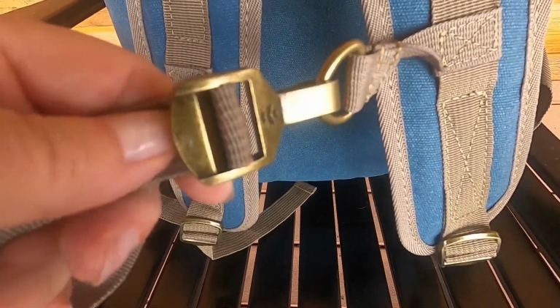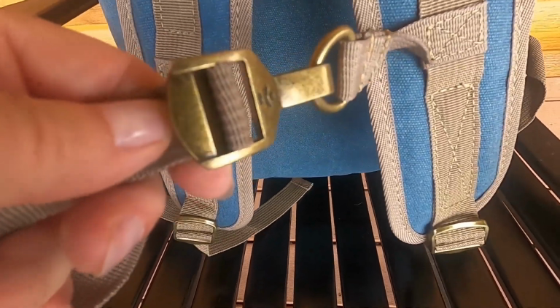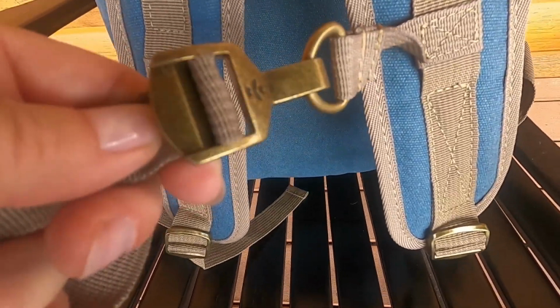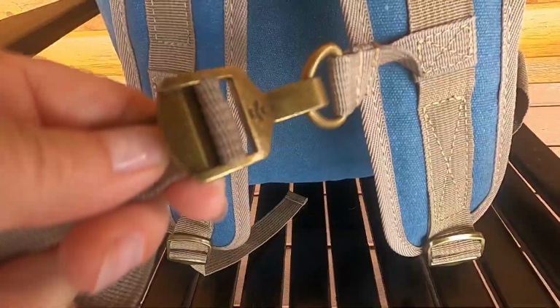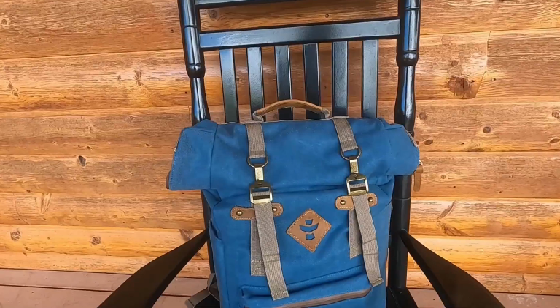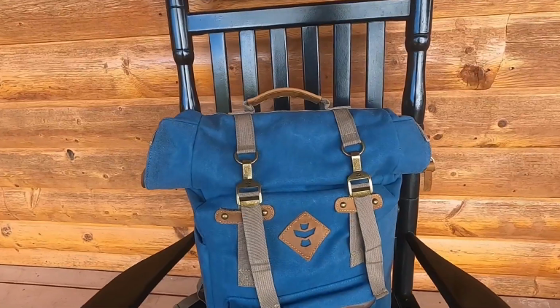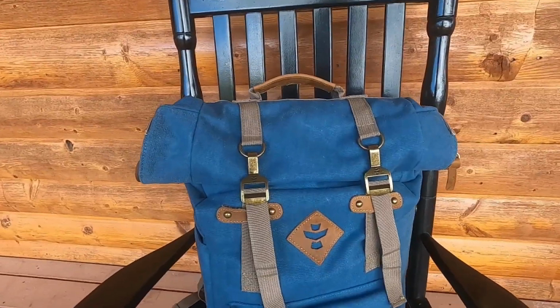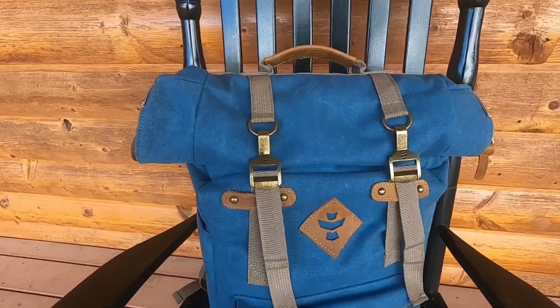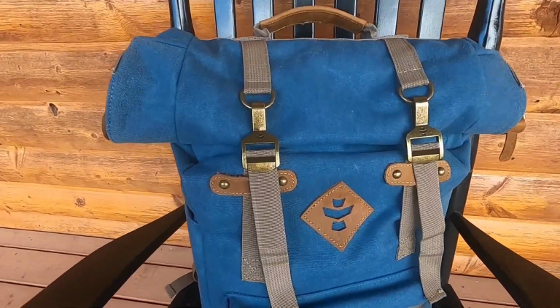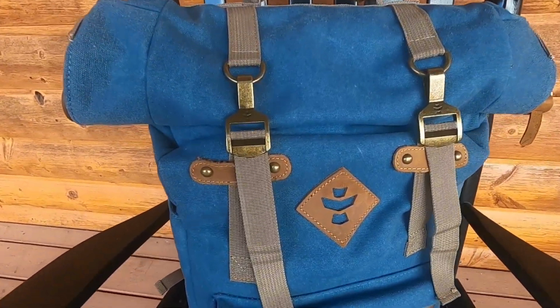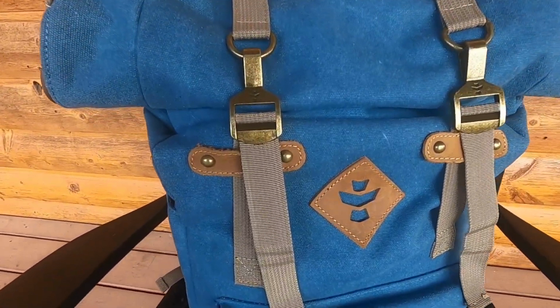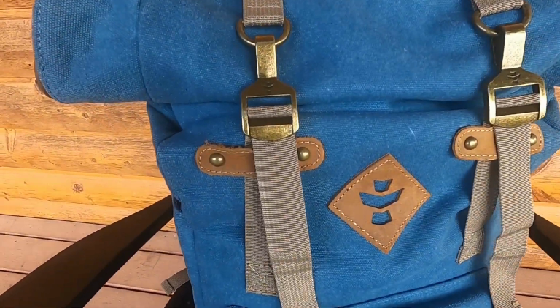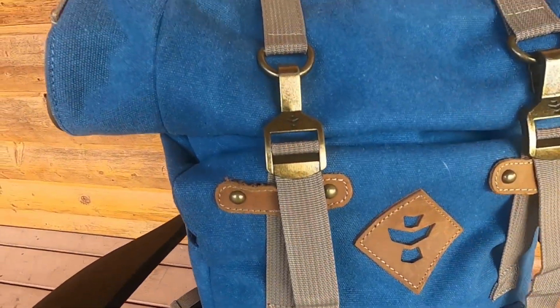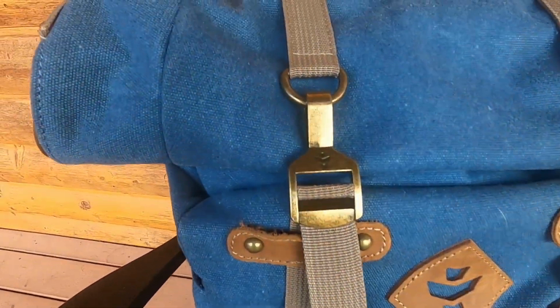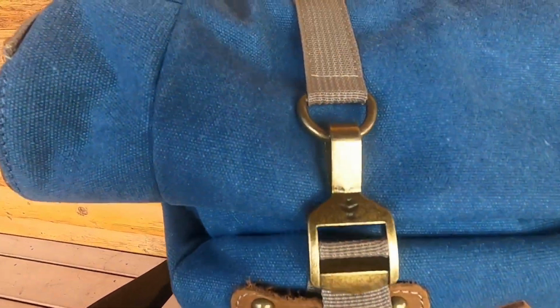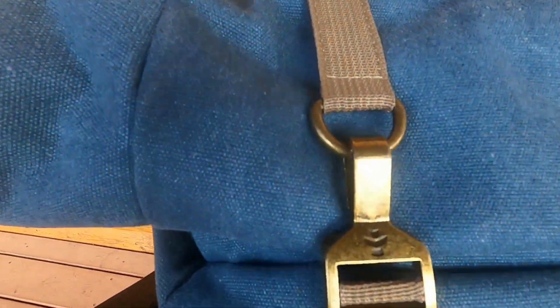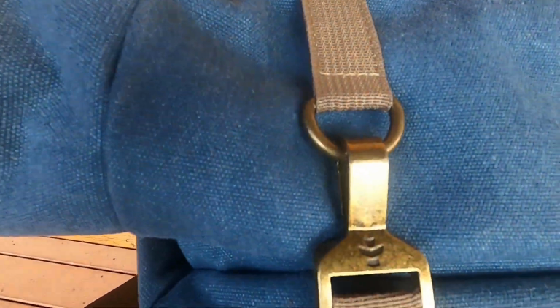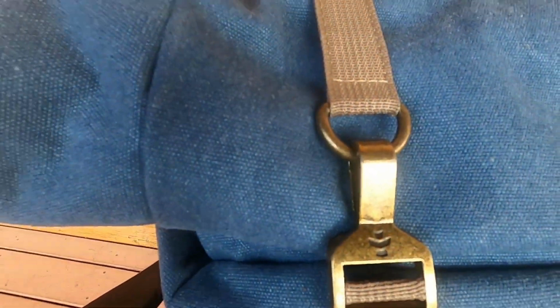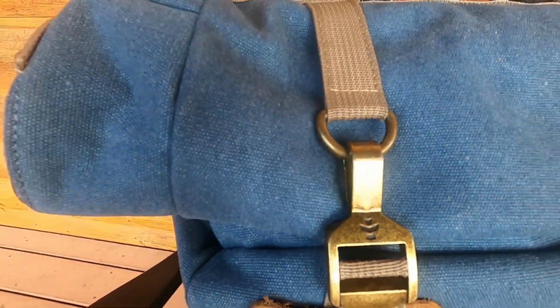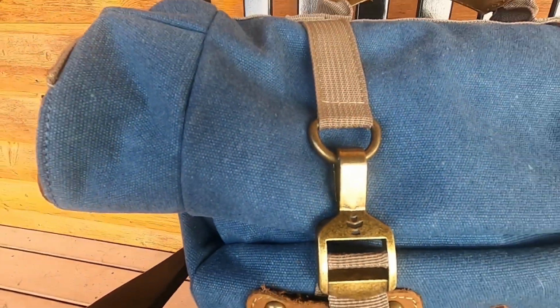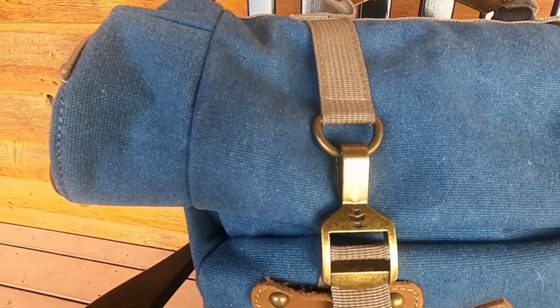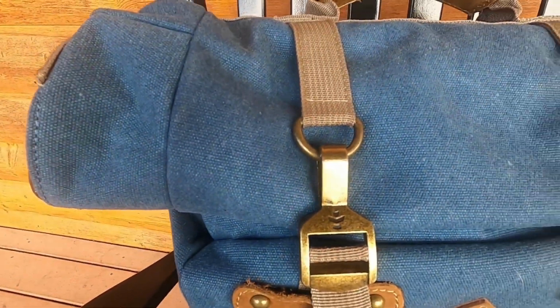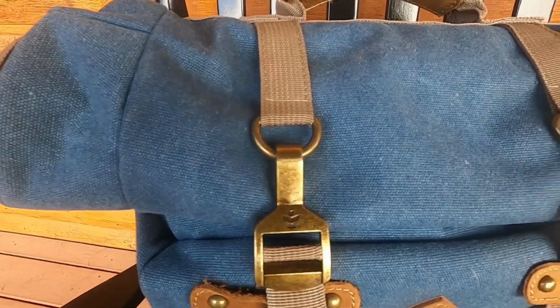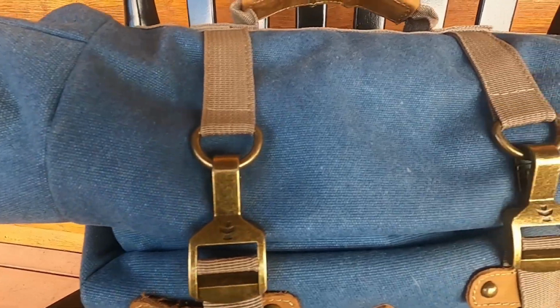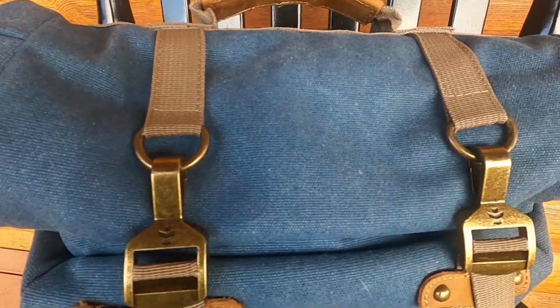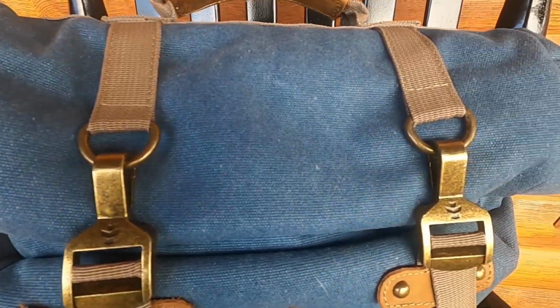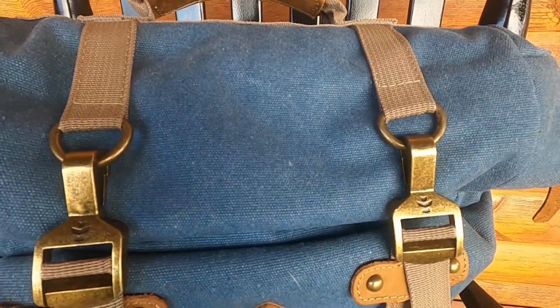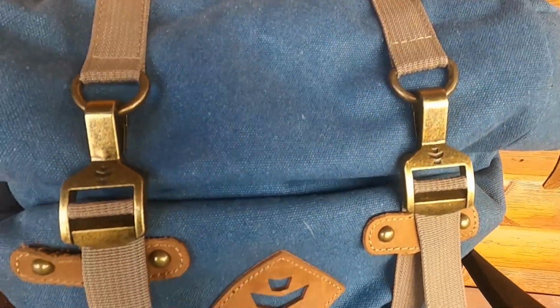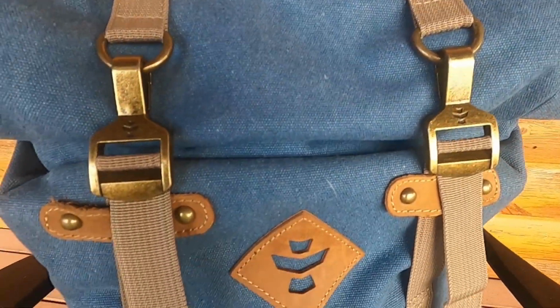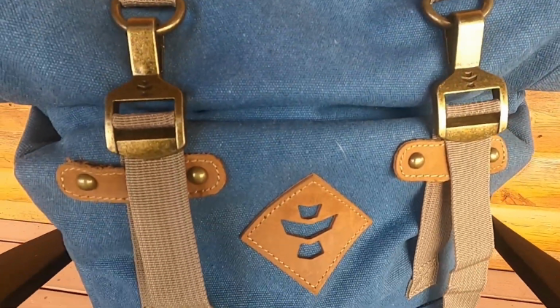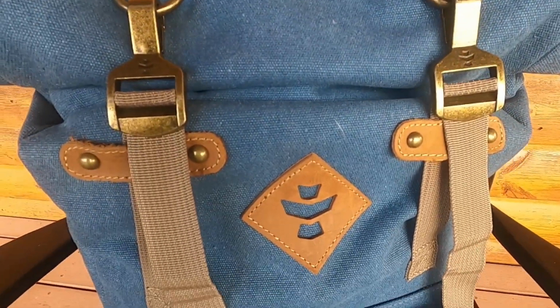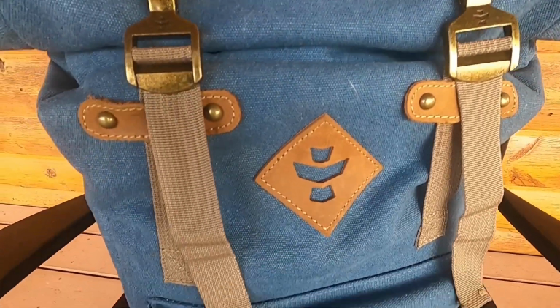I especially love all the beautiful hardware. The combination of leather and metal gives this backpack a vintage look.